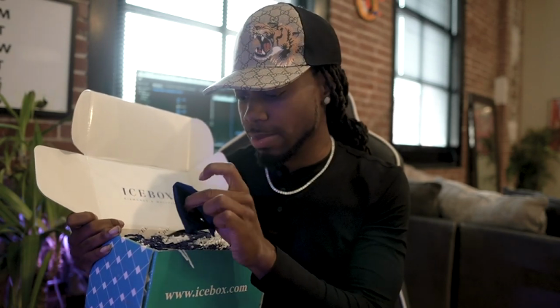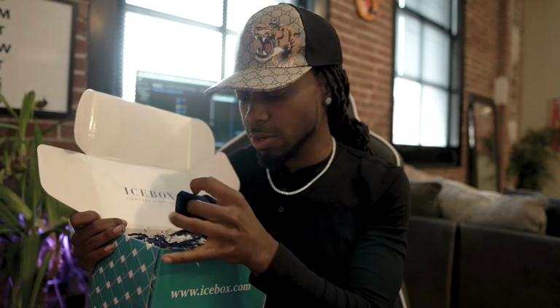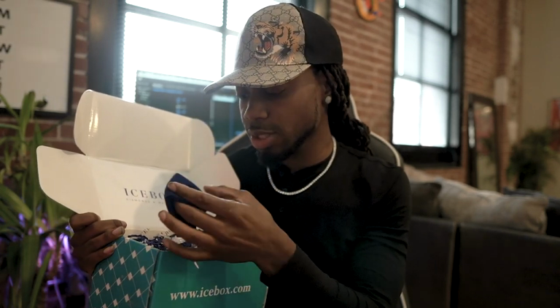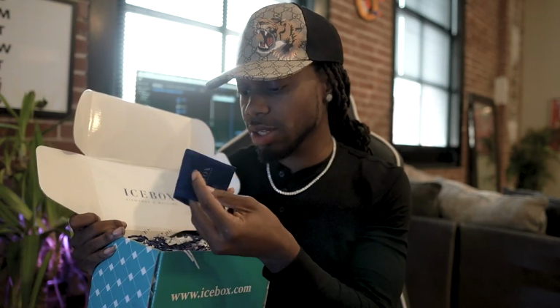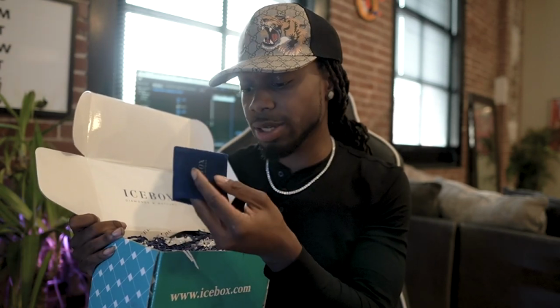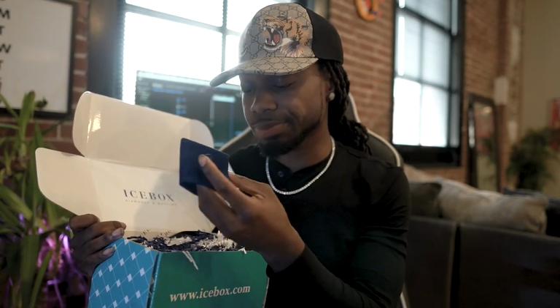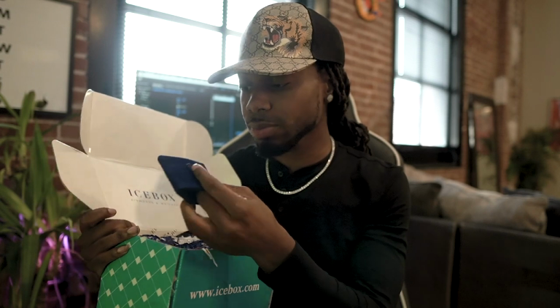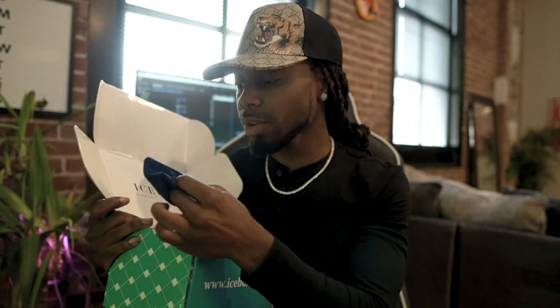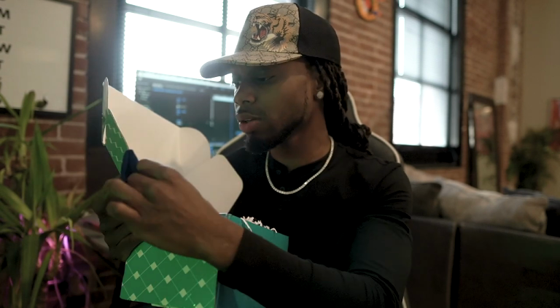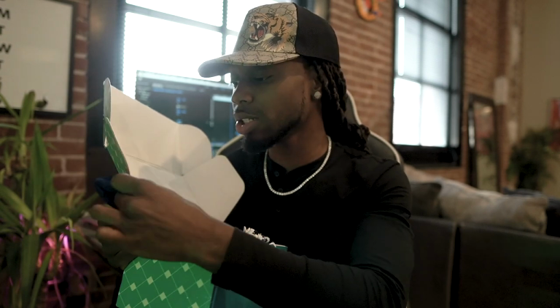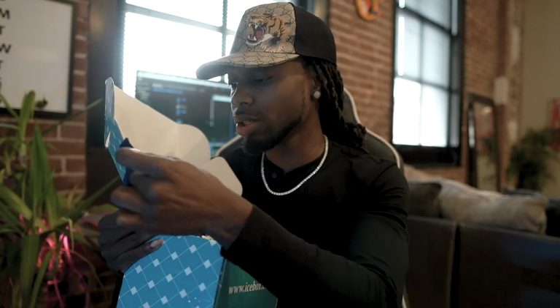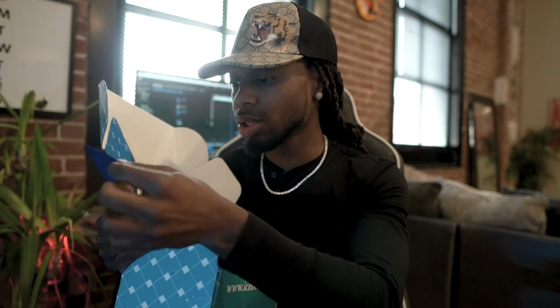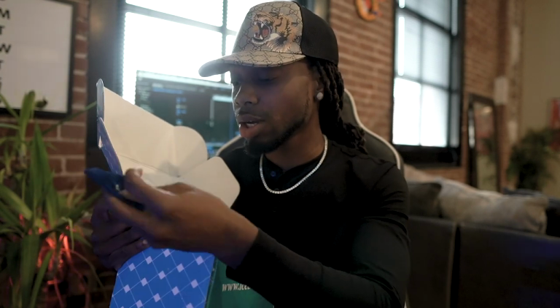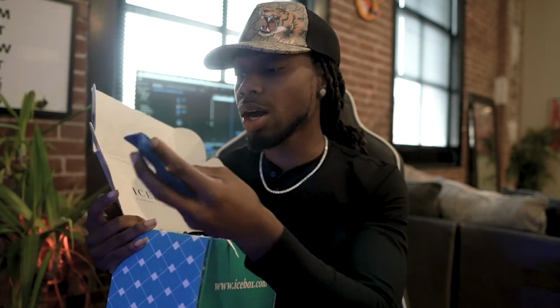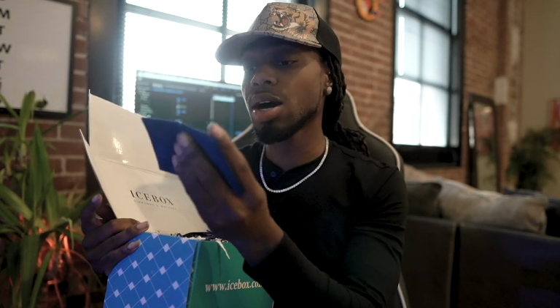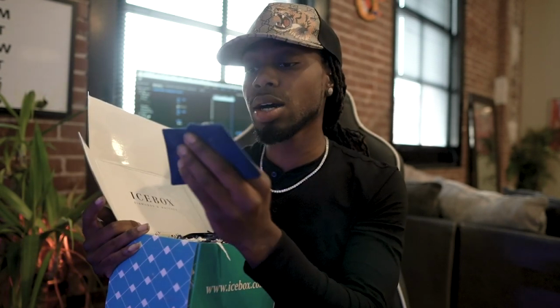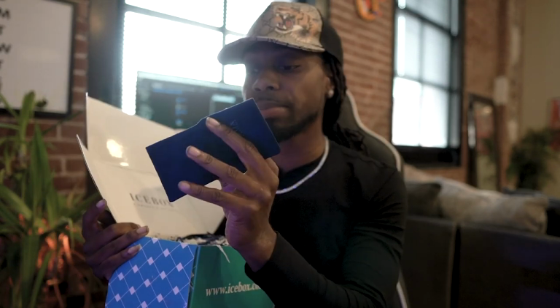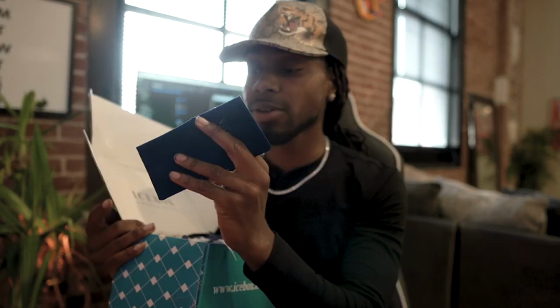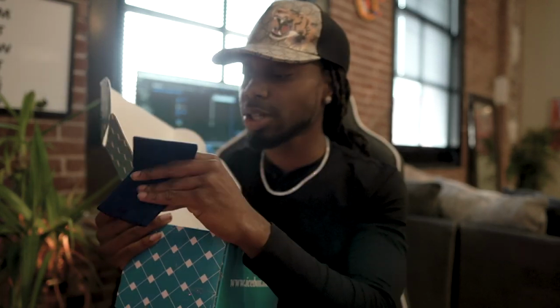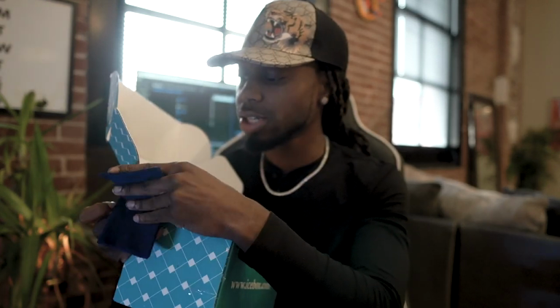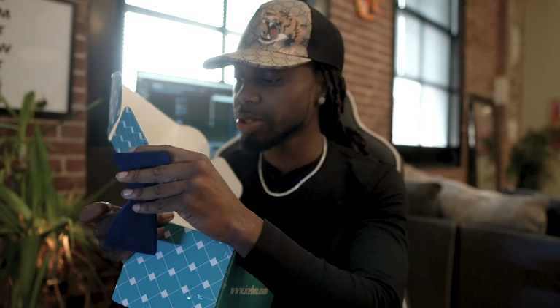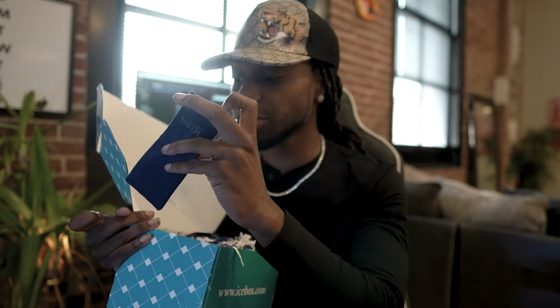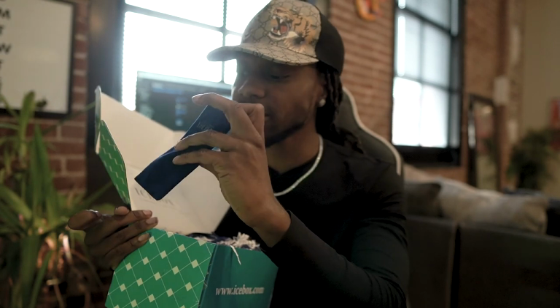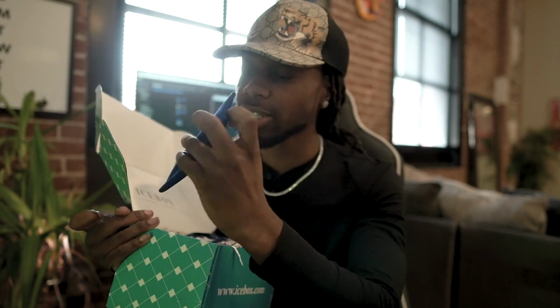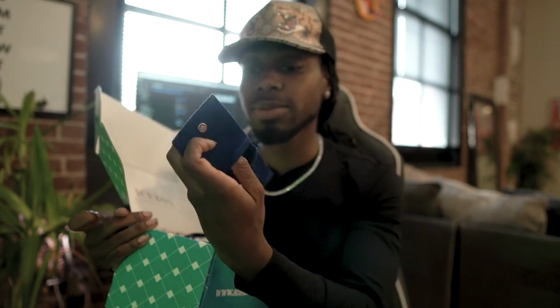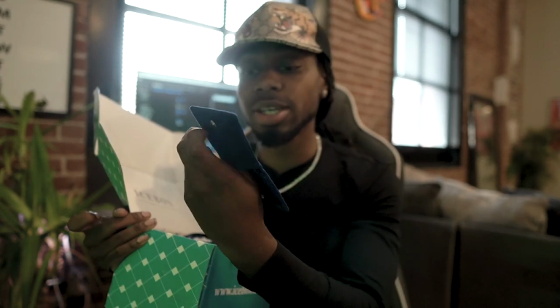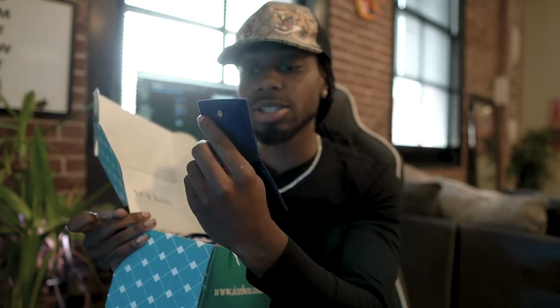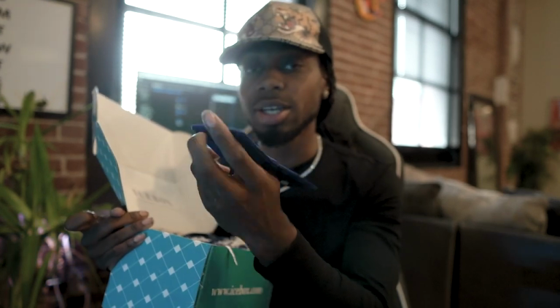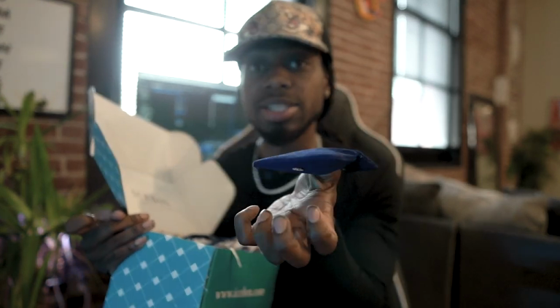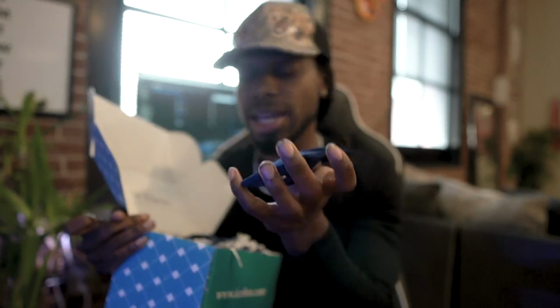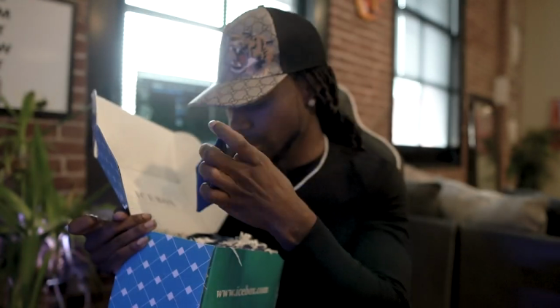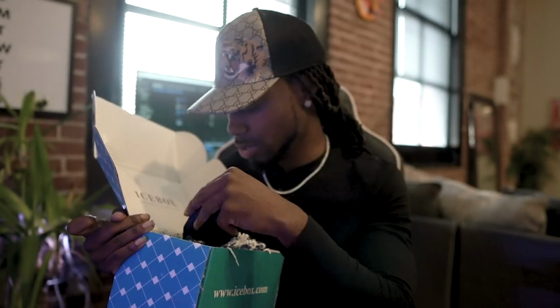I don't know what this is, but hold on, let me see. Oh, a little pouch I guess — you put your little change in there or something I guess. But it says Icebox on it.